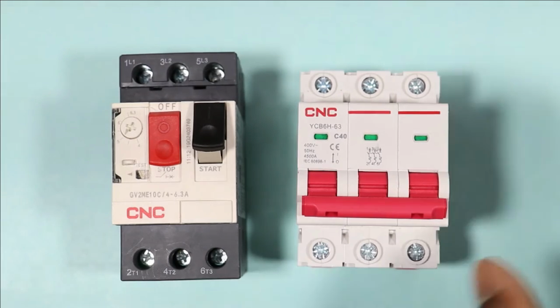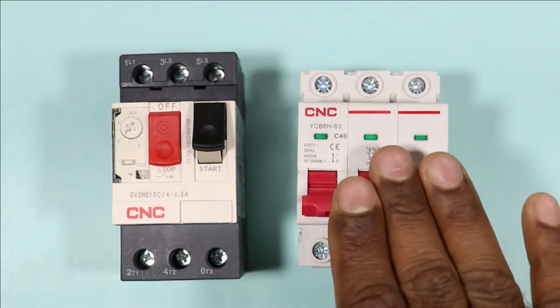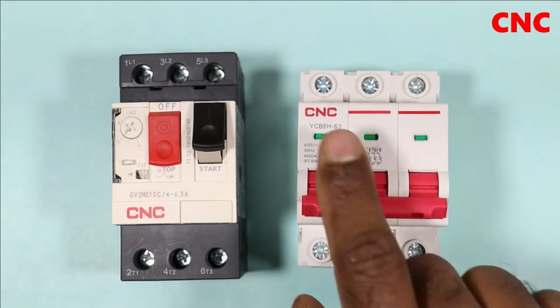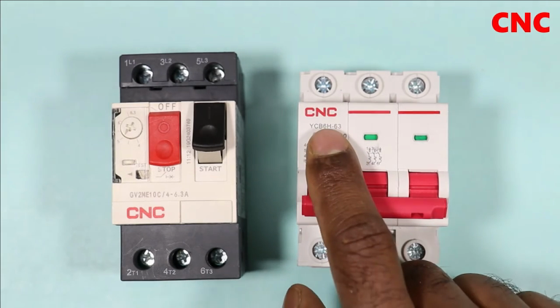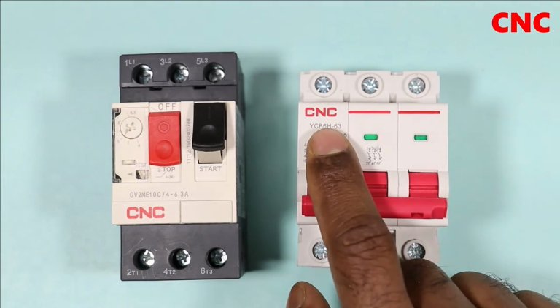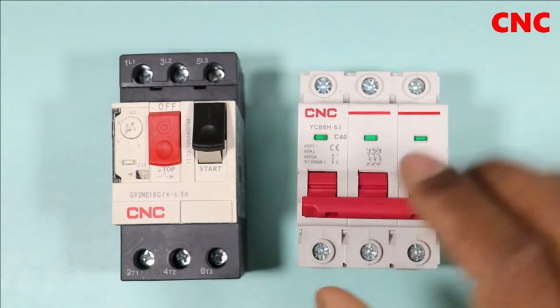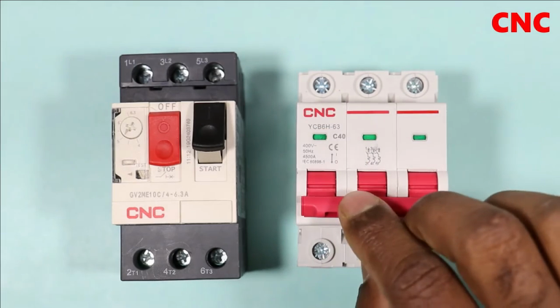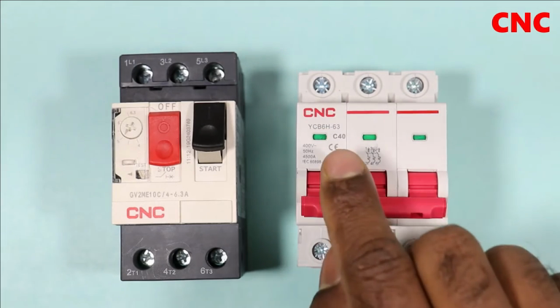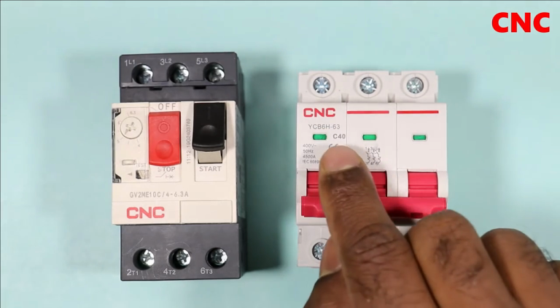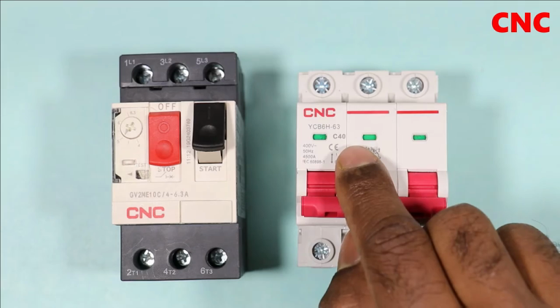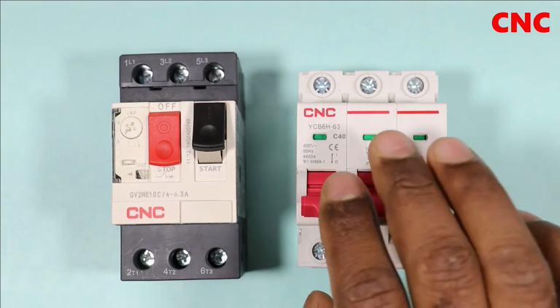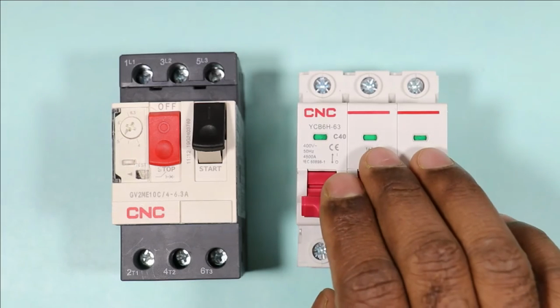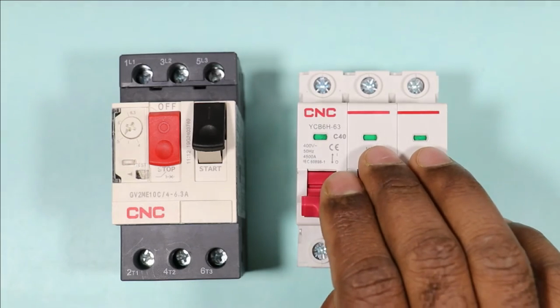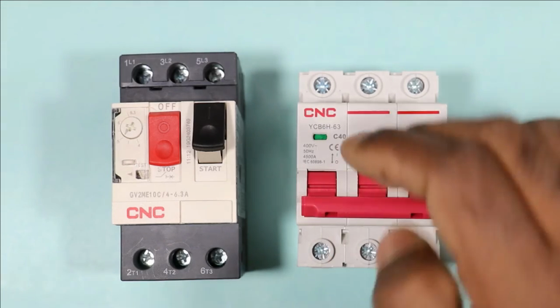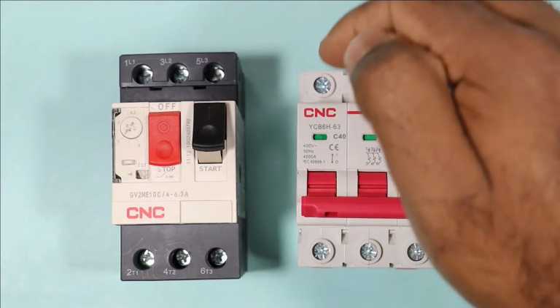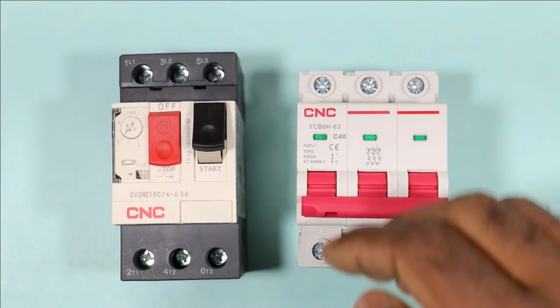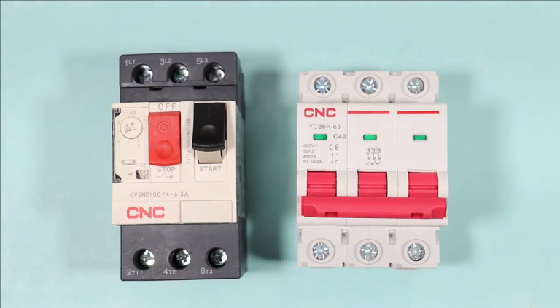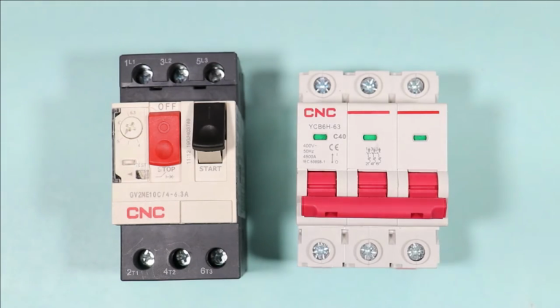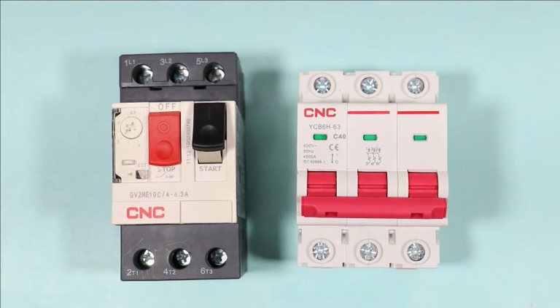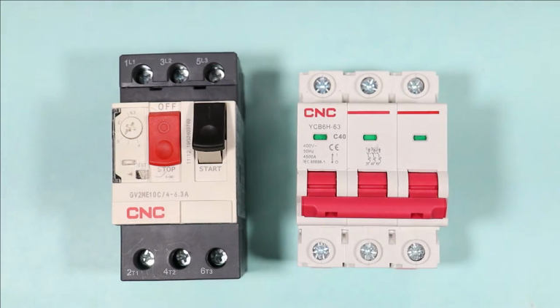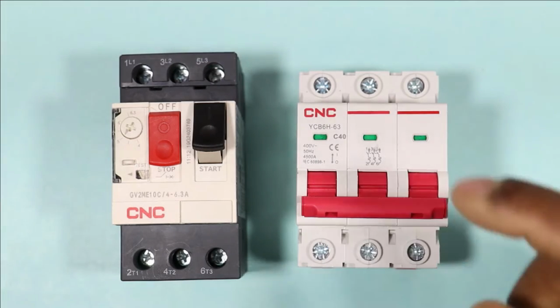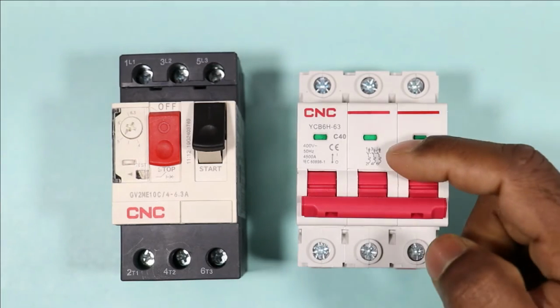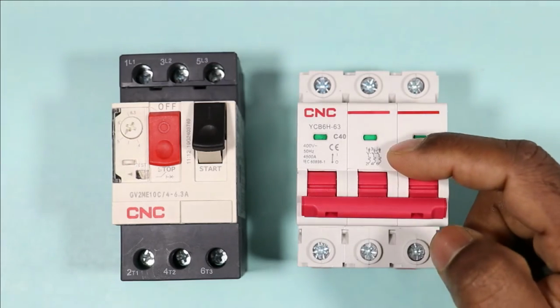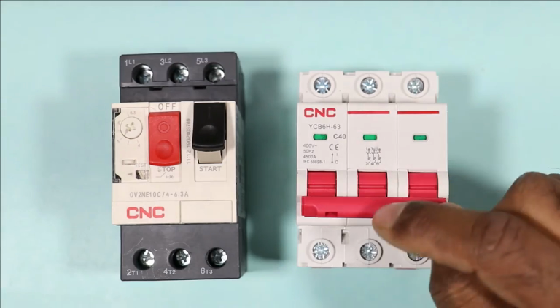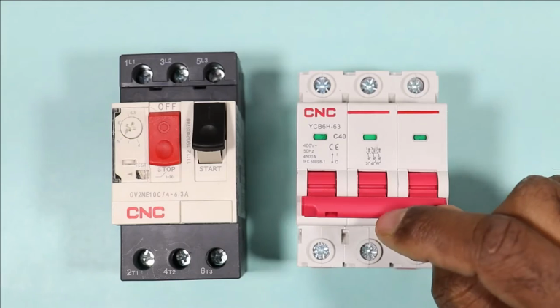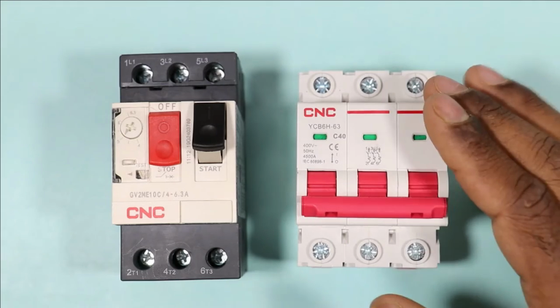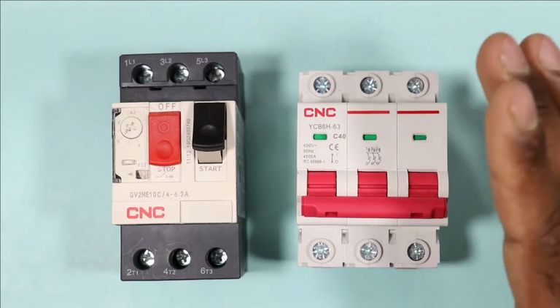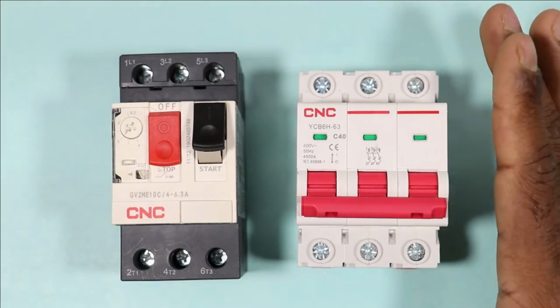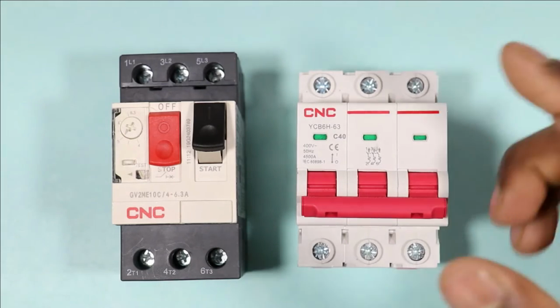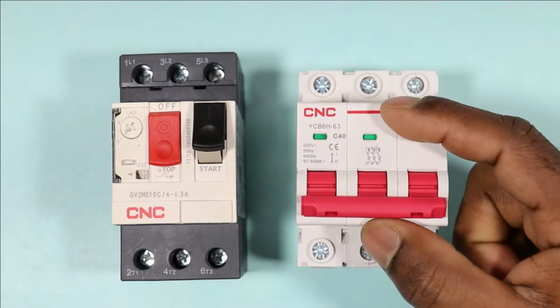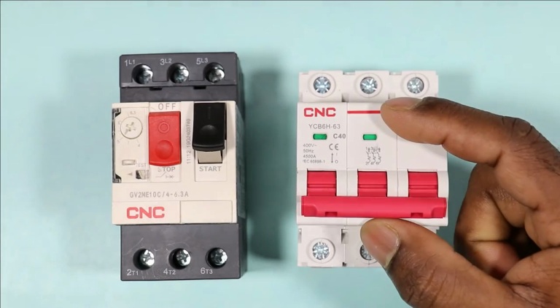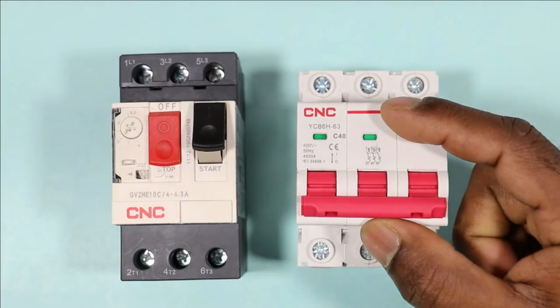This MCB manufactured by CNC company has a rating of C40. This means if we try to flow a current of 40A, then this MCB will trip. Maximum 40A current can flow through this MCB.